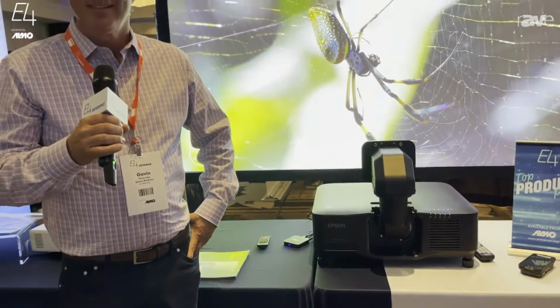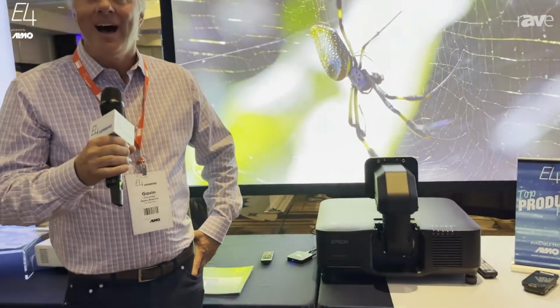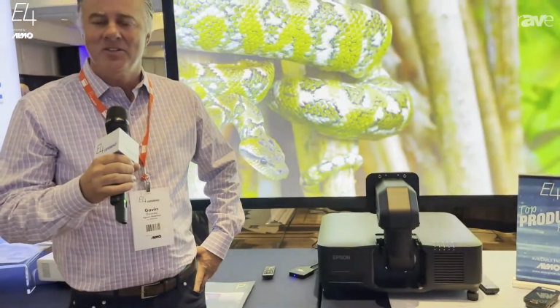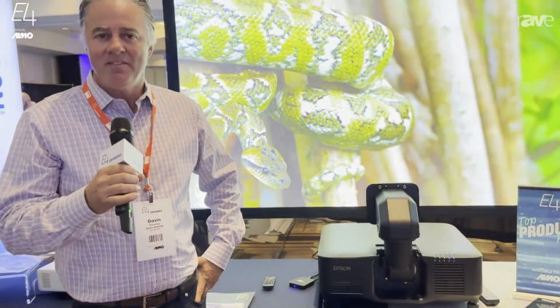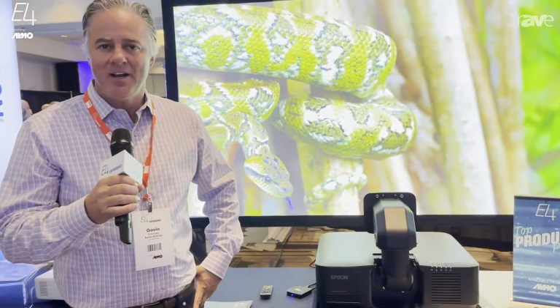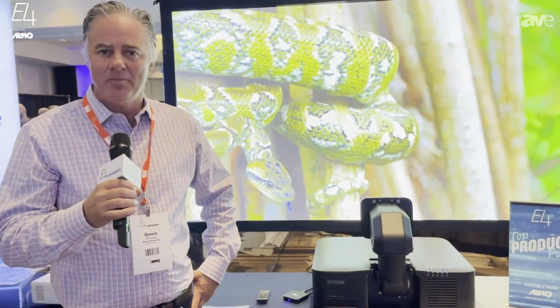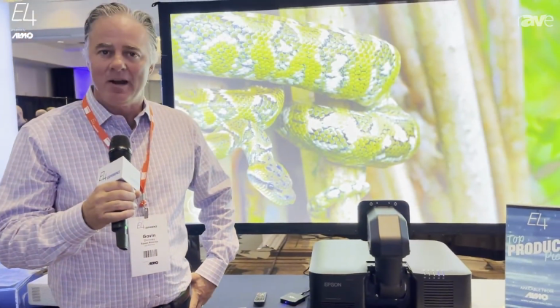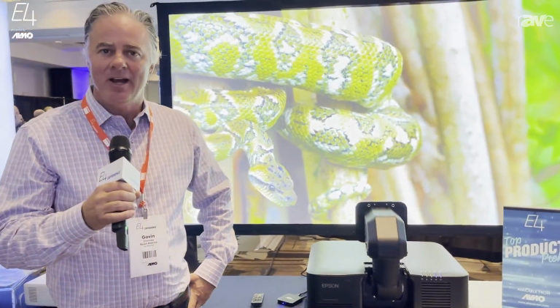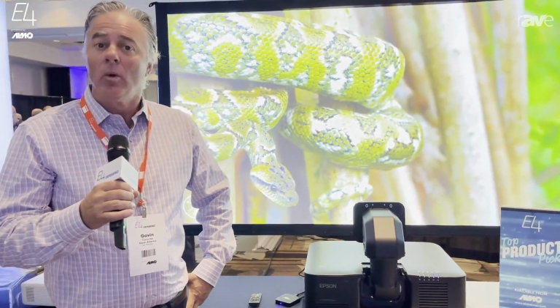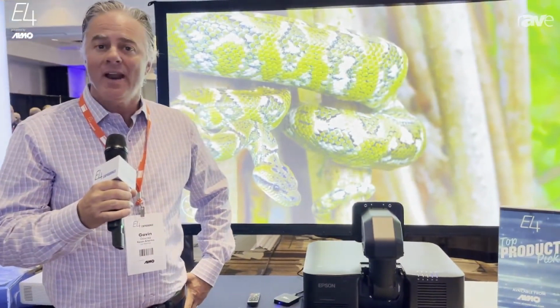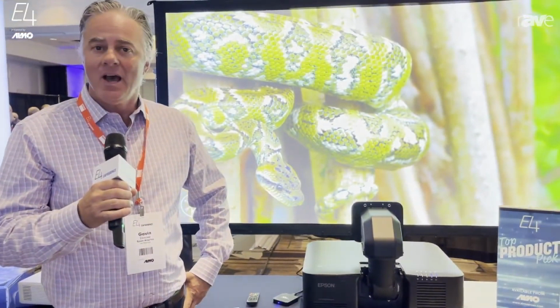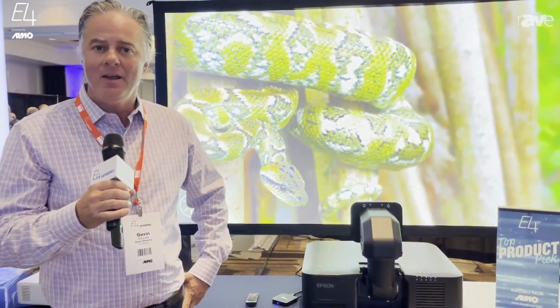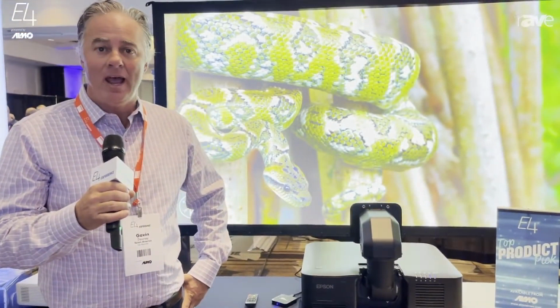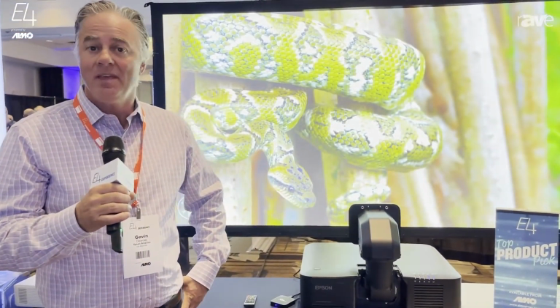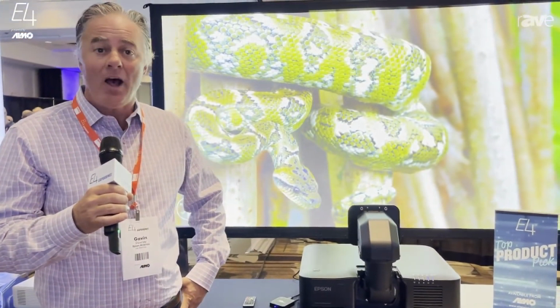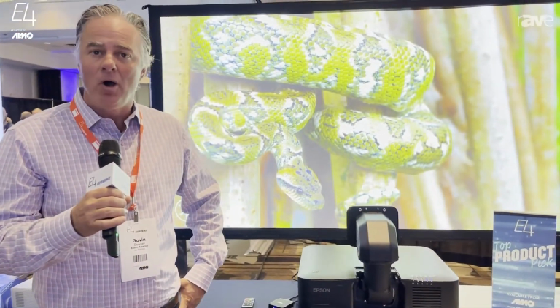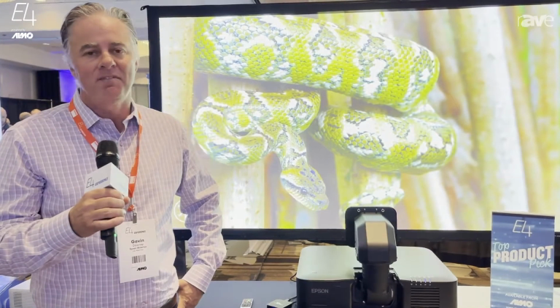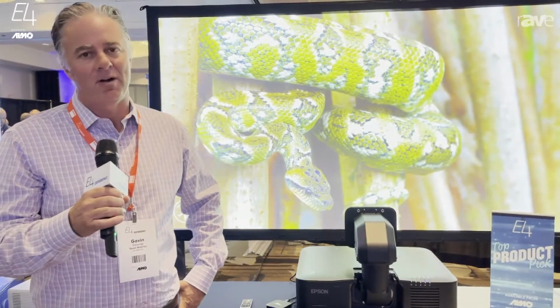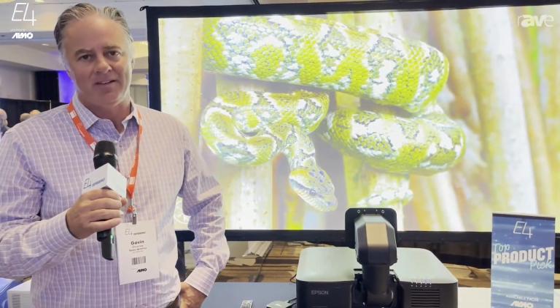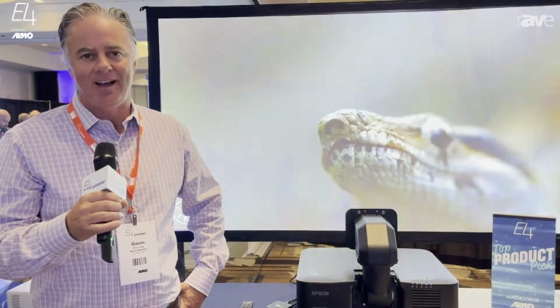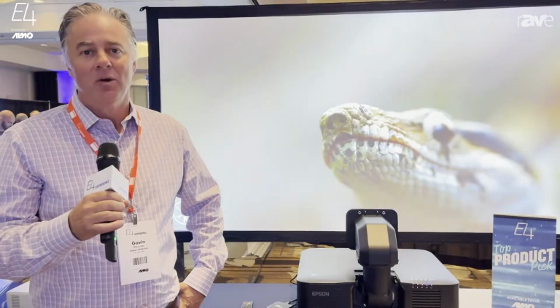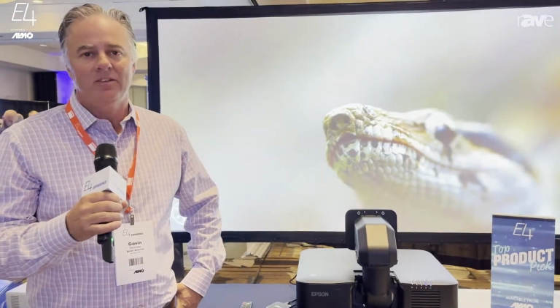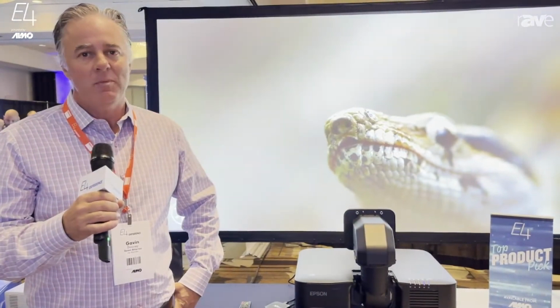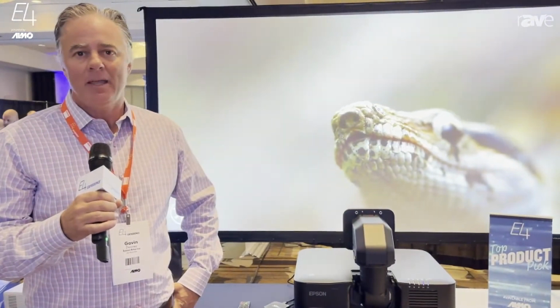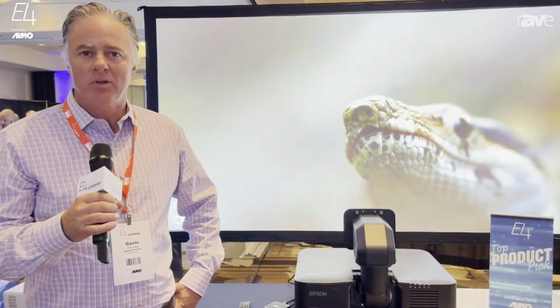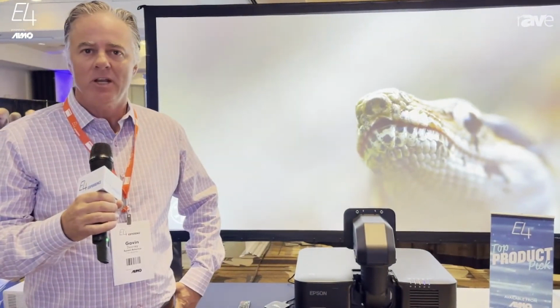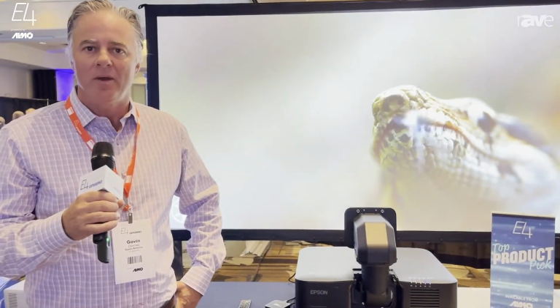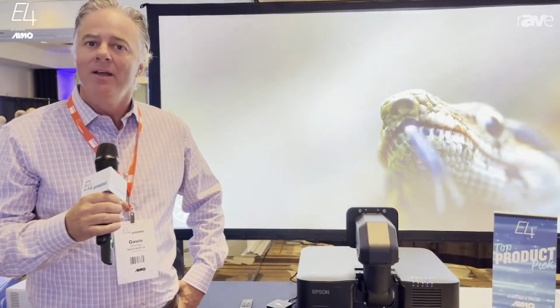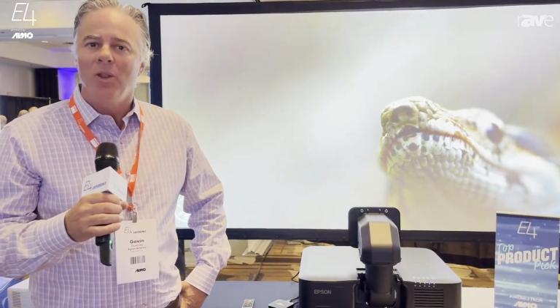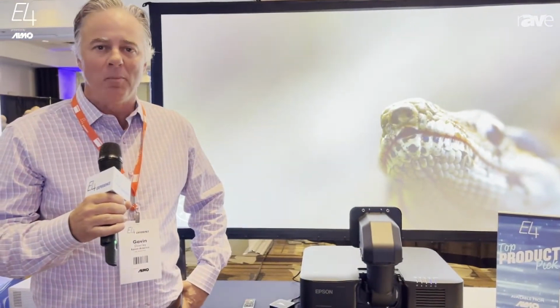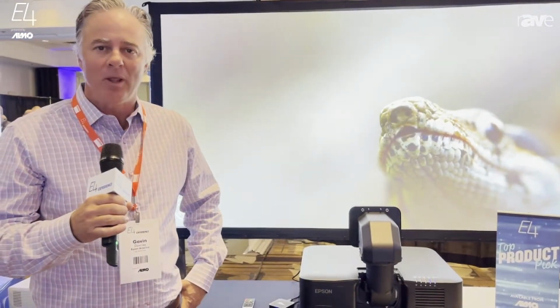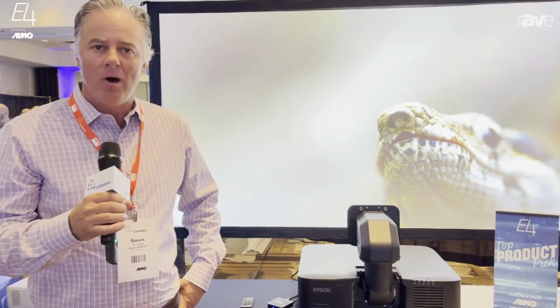Hi, this is Gavin Downey with Epson America. We're here in Anaheim at the ALMO E4 event. Really excited to be back in person here with all the wonderful people at ALMO.